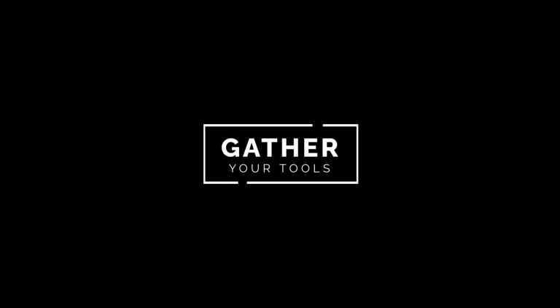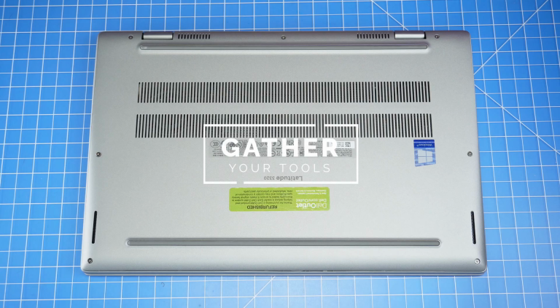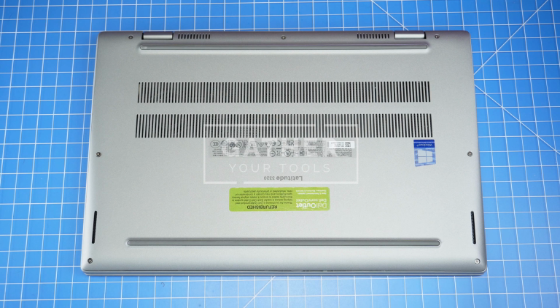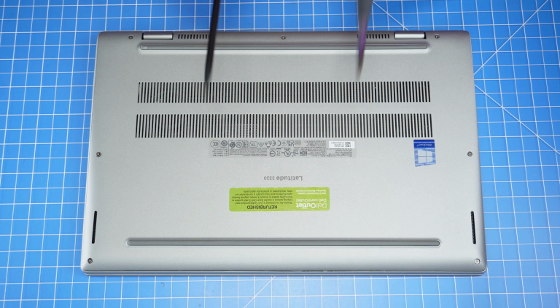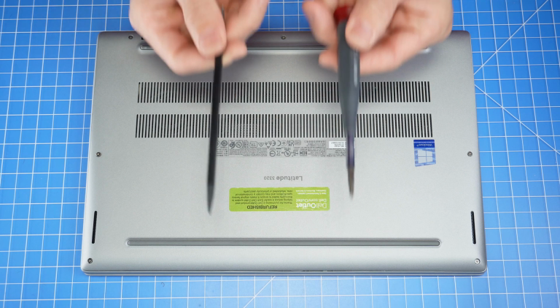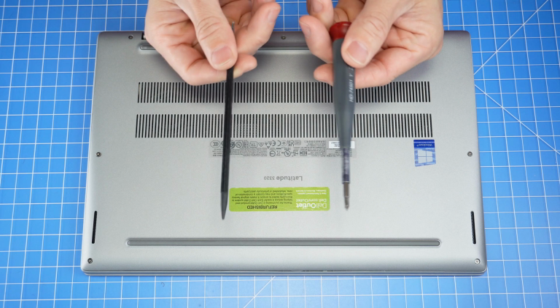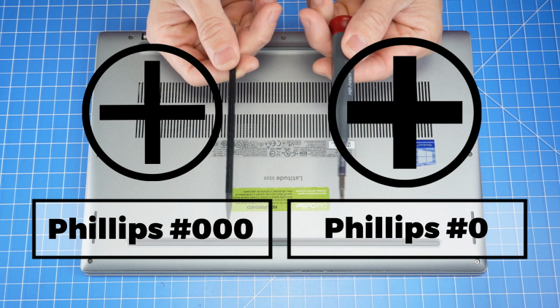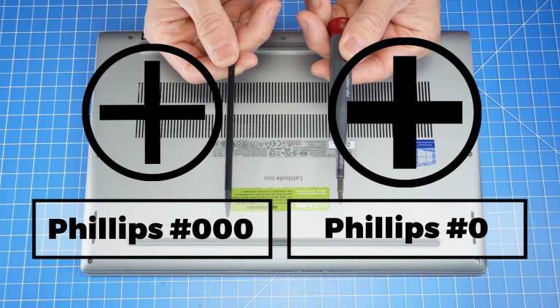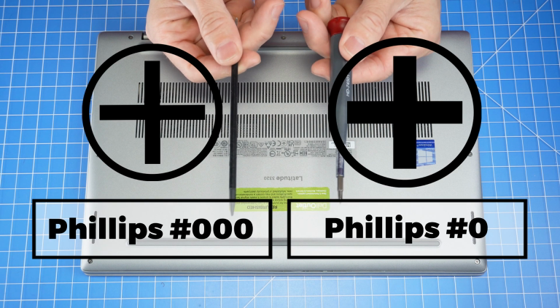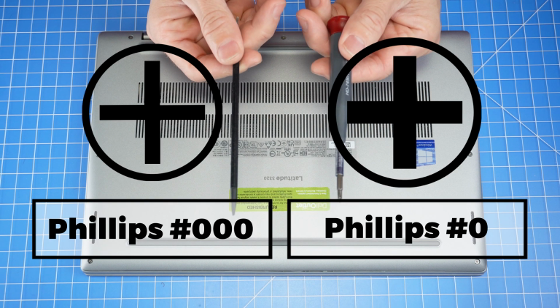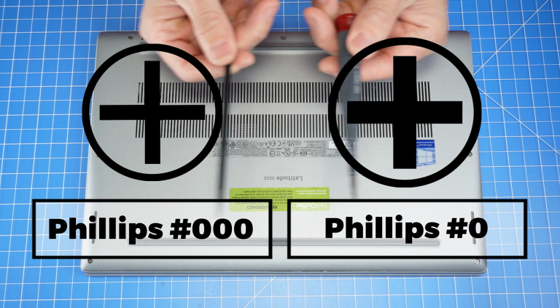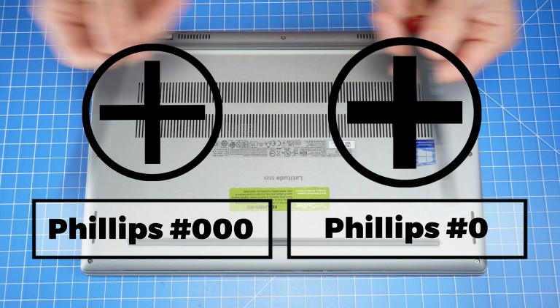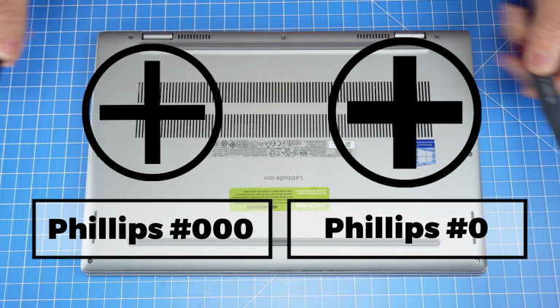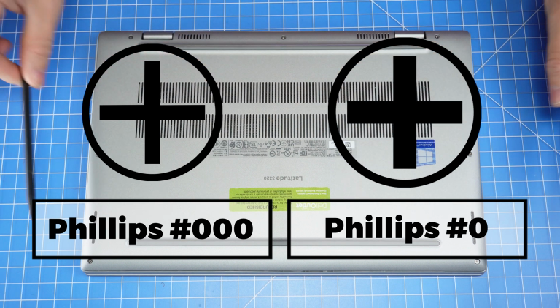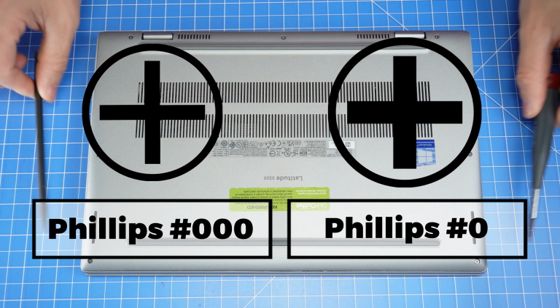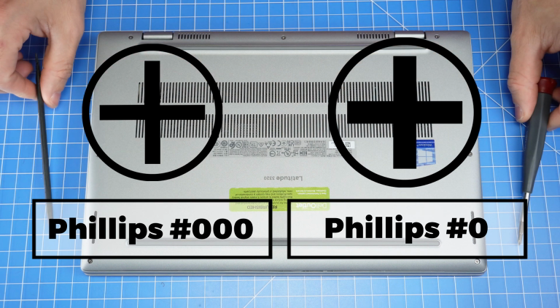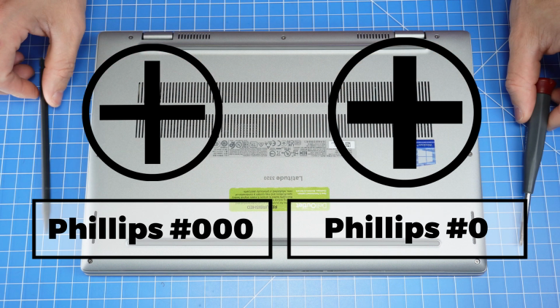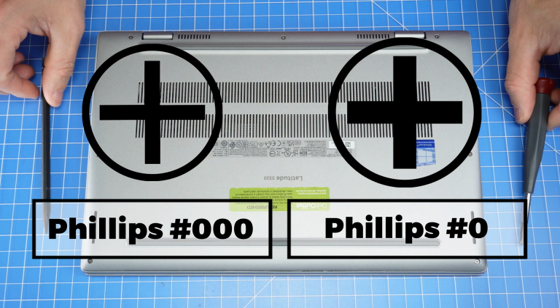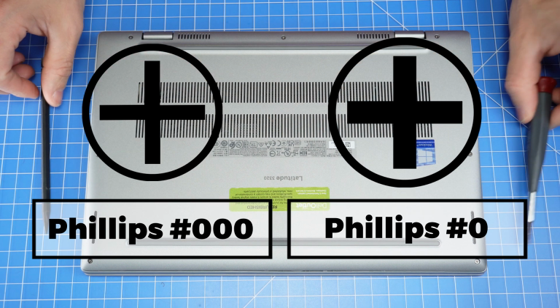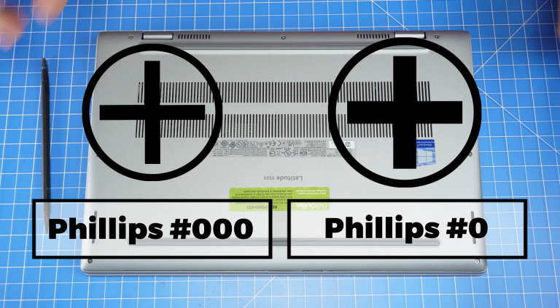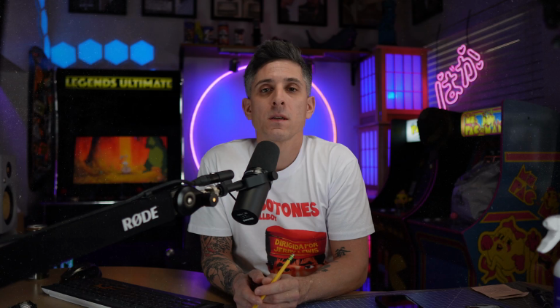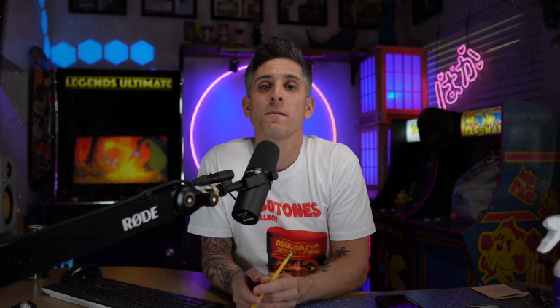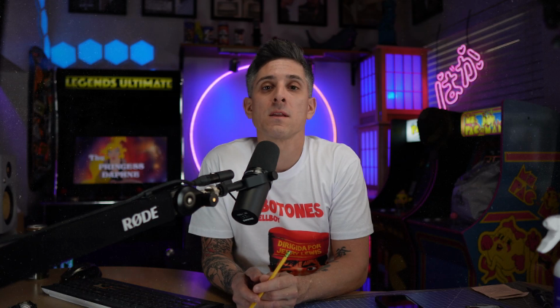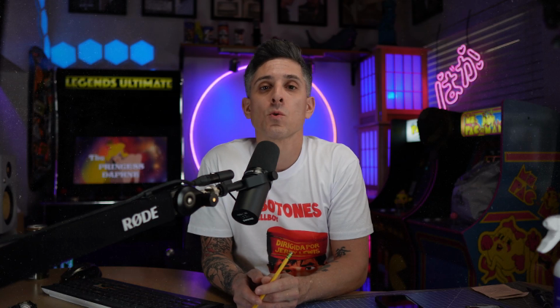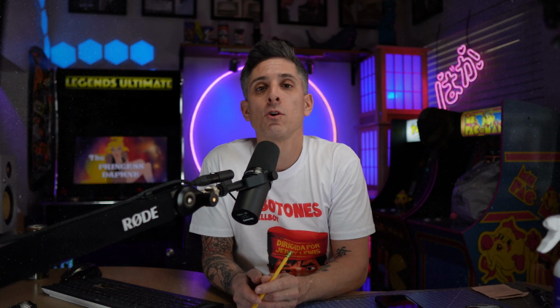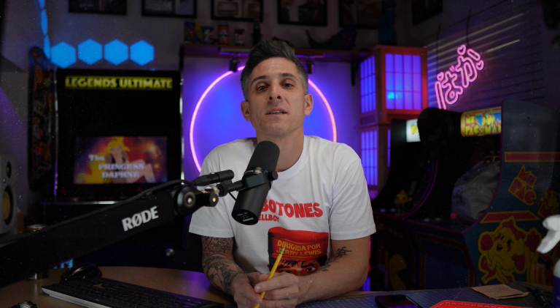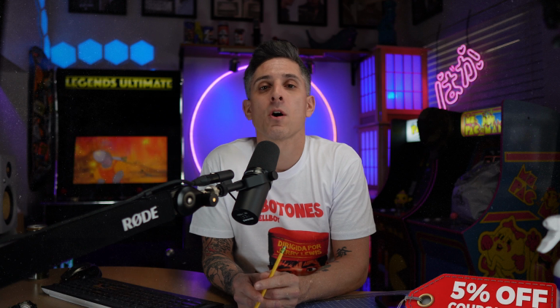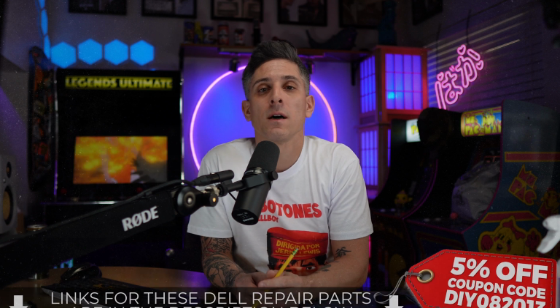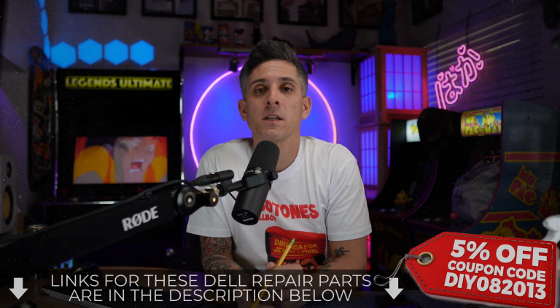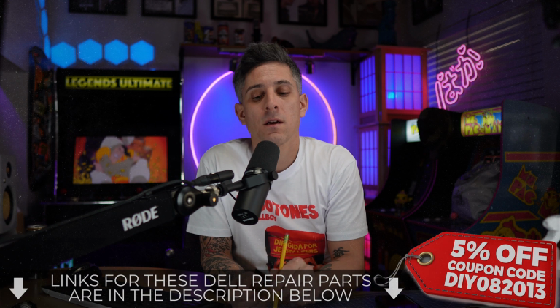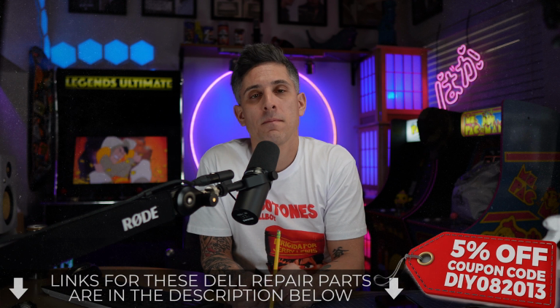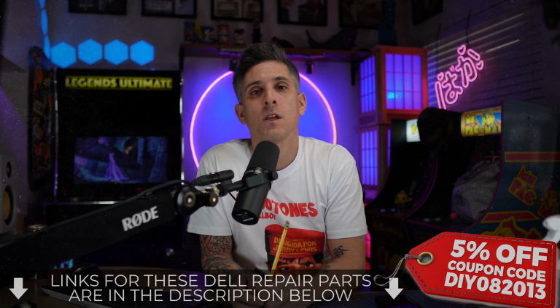I recommend using a plastic scribe as well as a Phillips number 000 for the bottom base cover, and then a Phillips number 0 for the rest. If you need these or a Dell replacement part, I'll leave a link below.